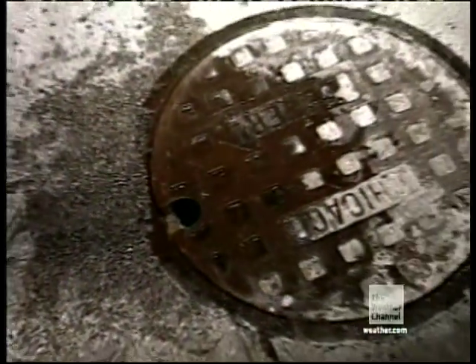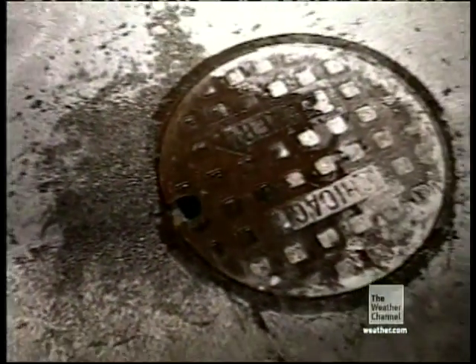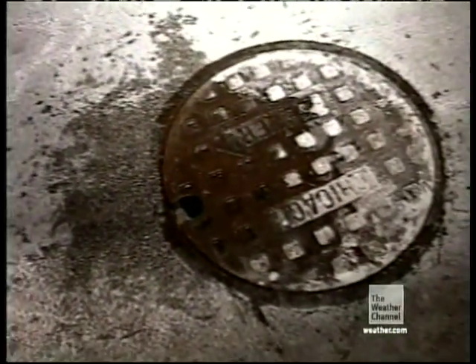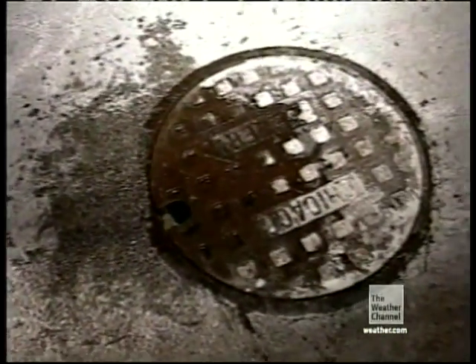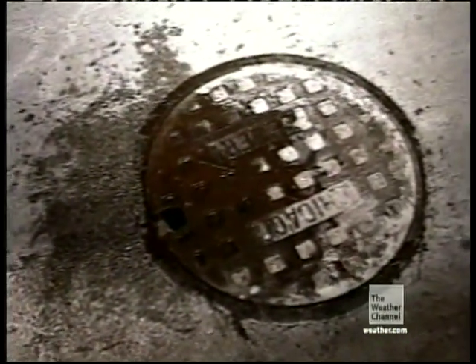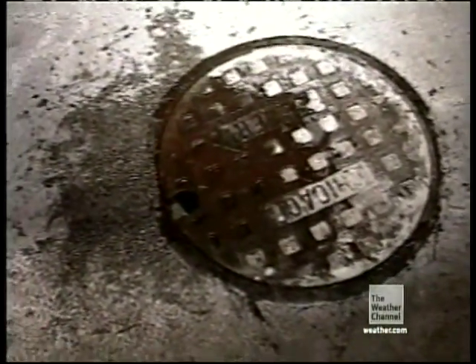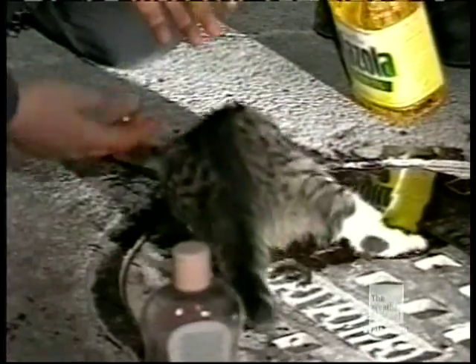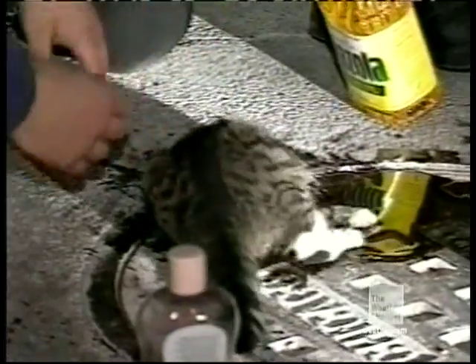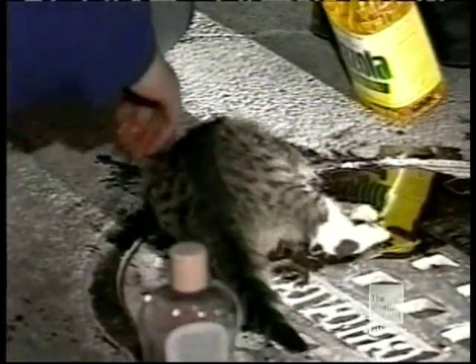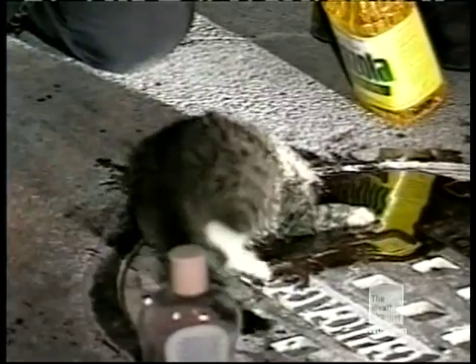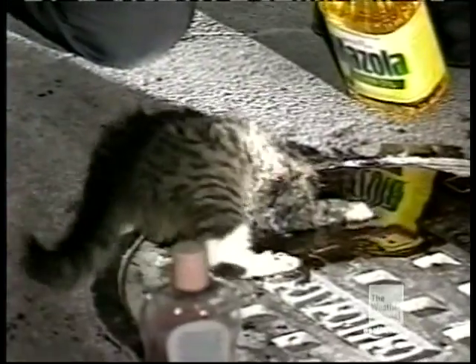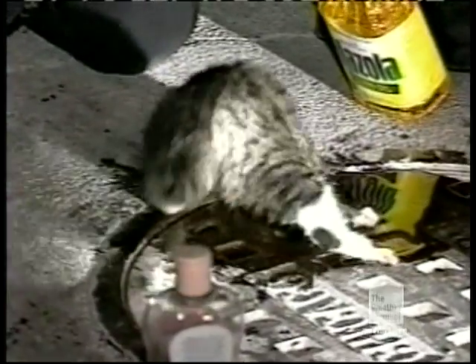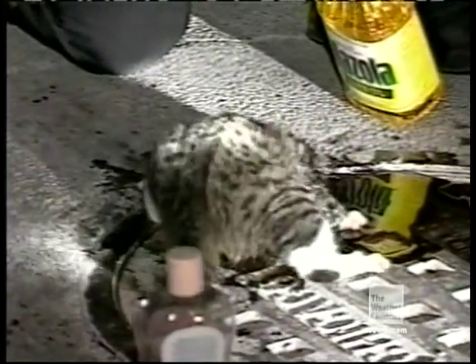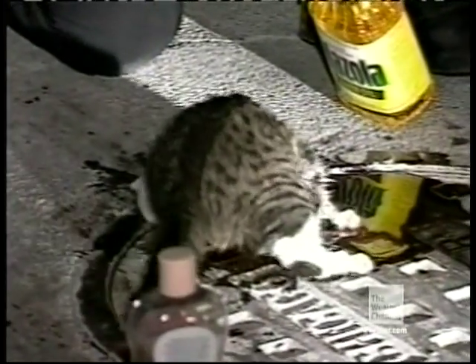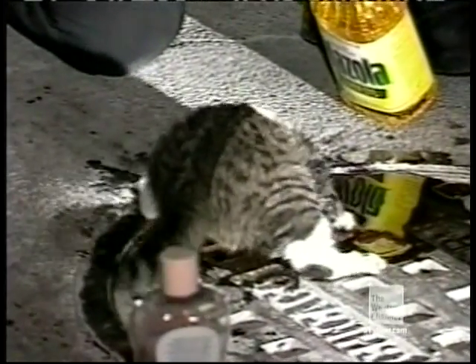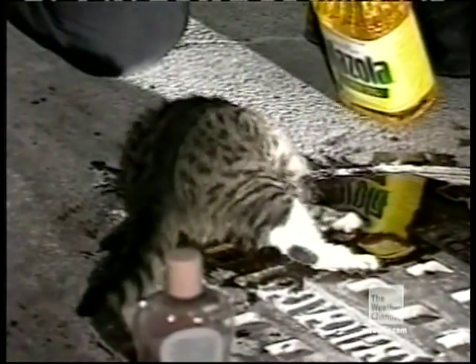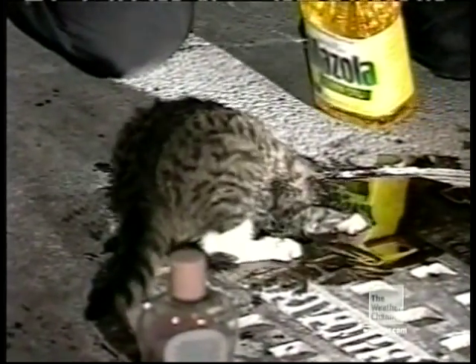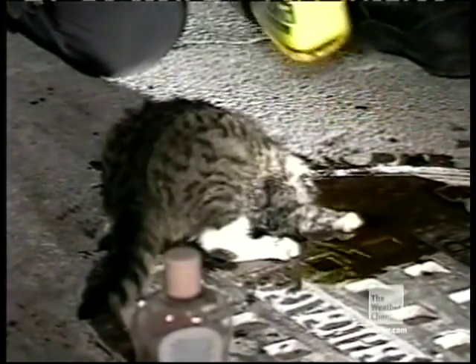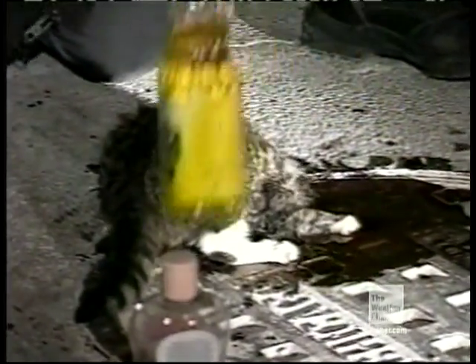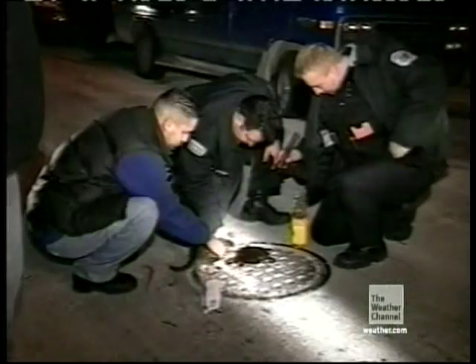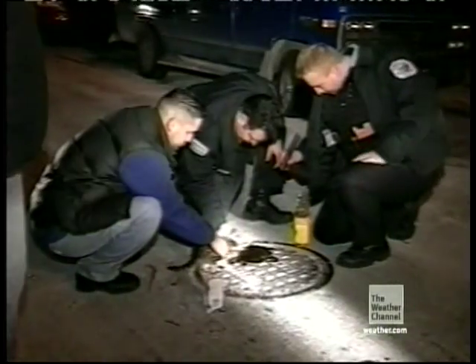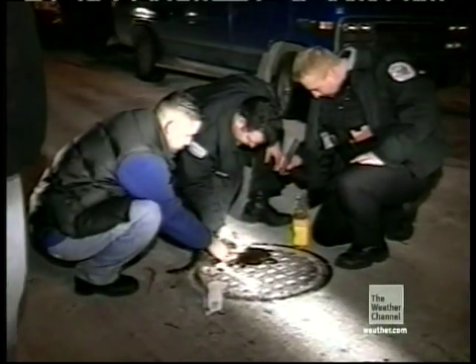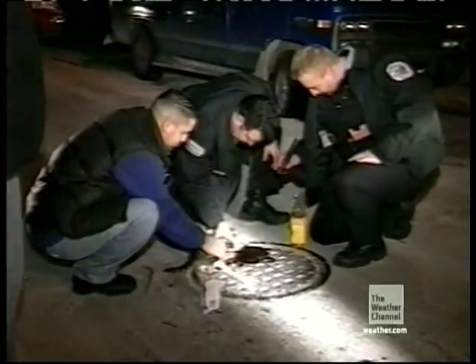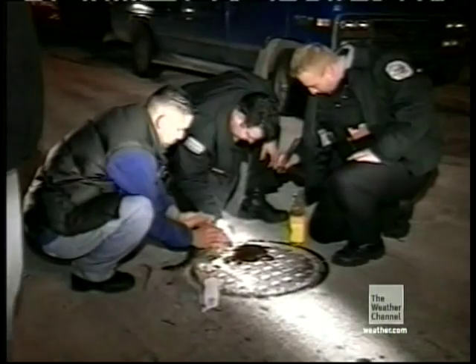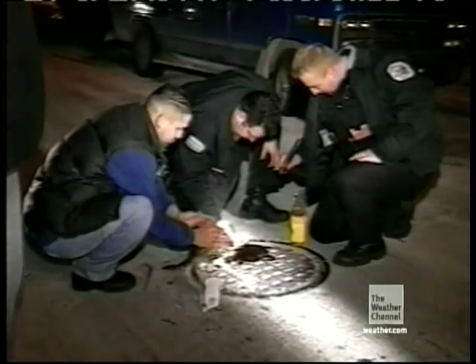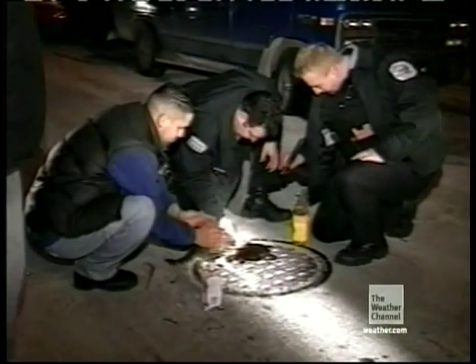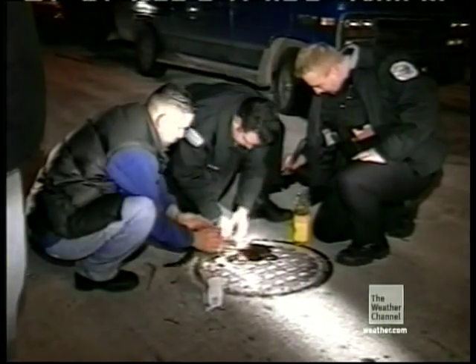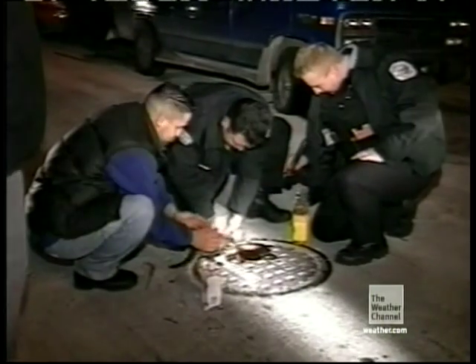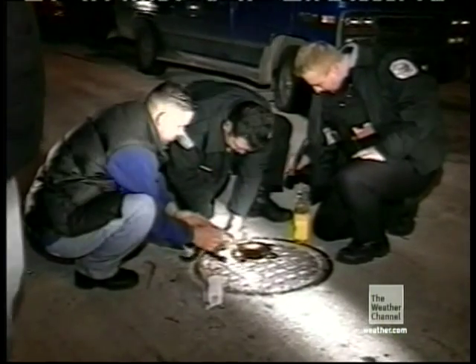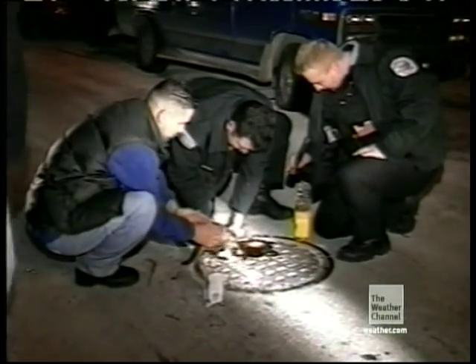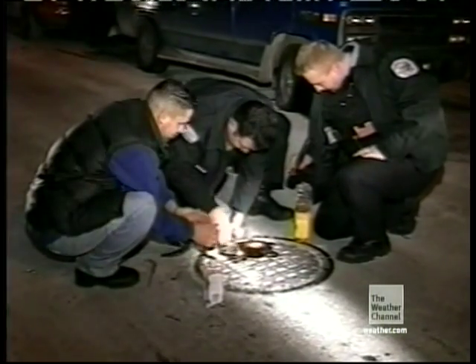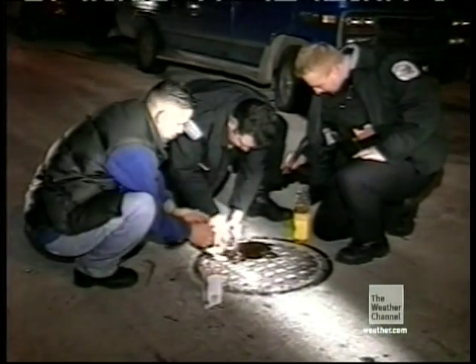This is a manhole cover. This is a kitten with its head stuck in a manhole cover. And these are the men trying to save the kitten with its head stuck in a manhole cover.